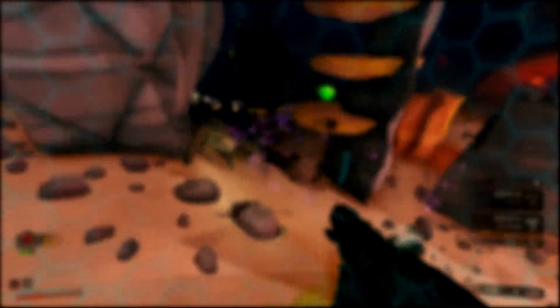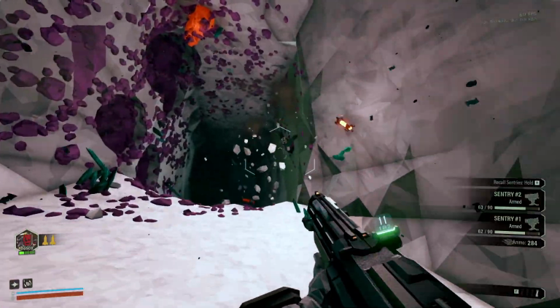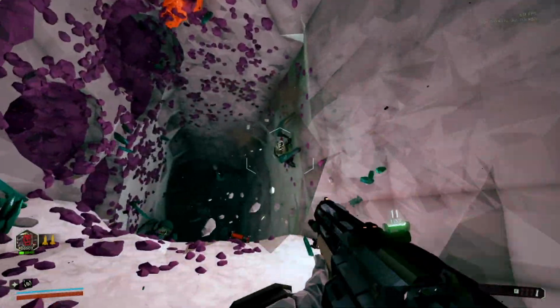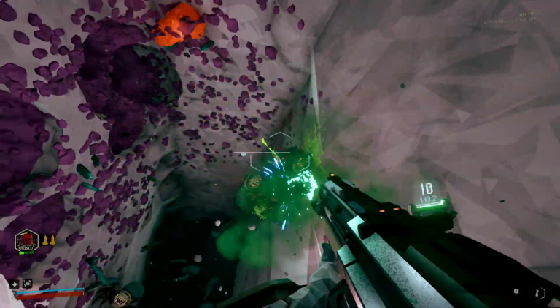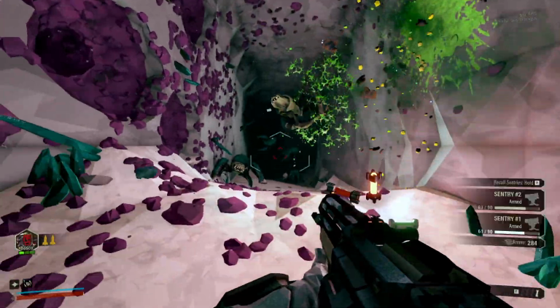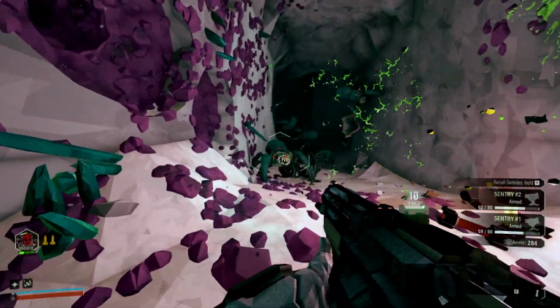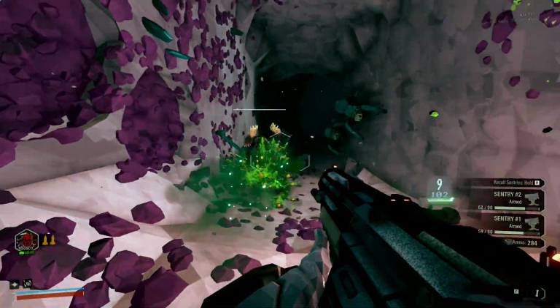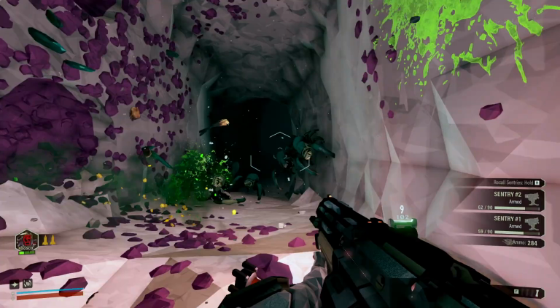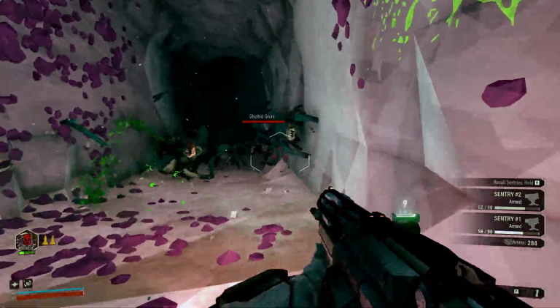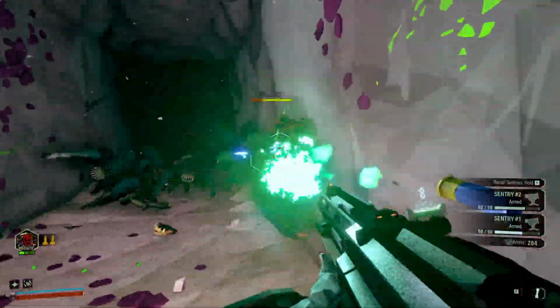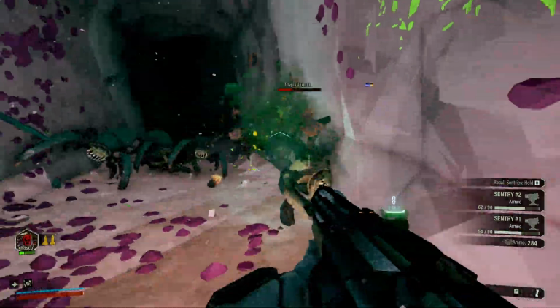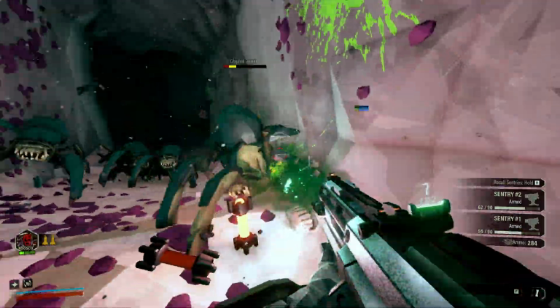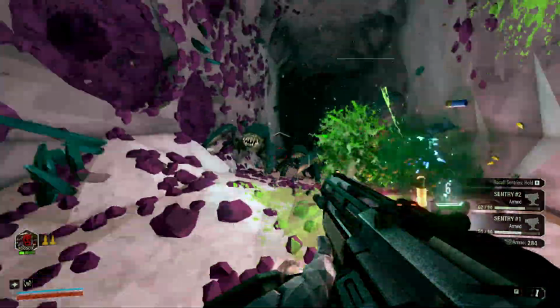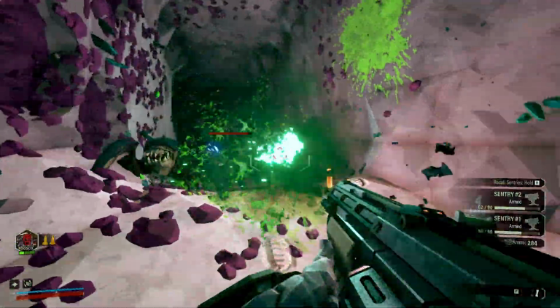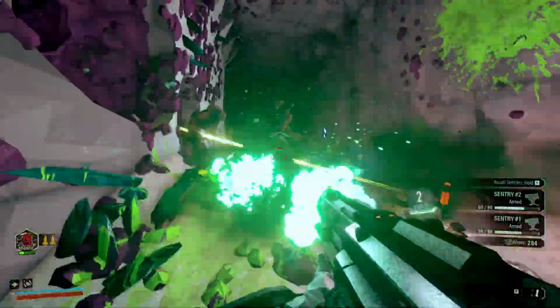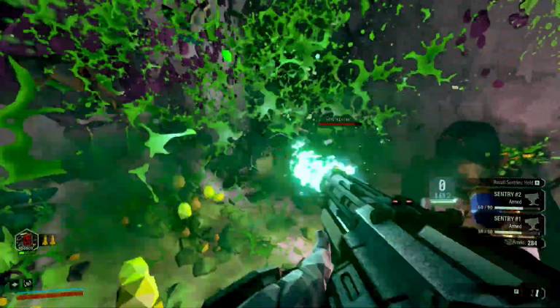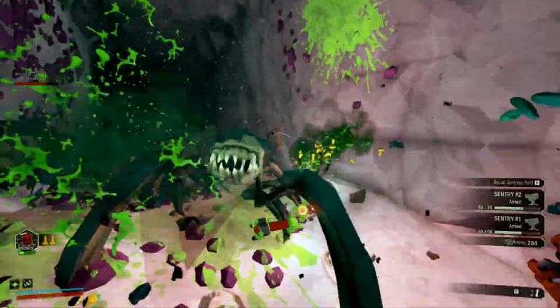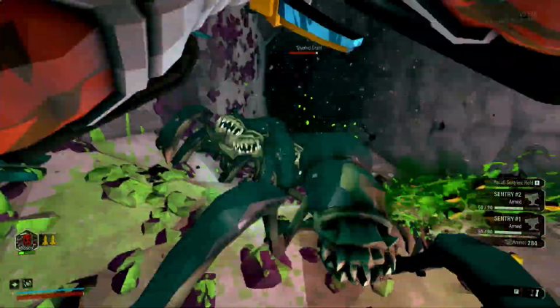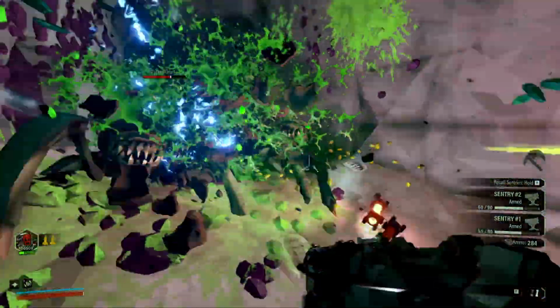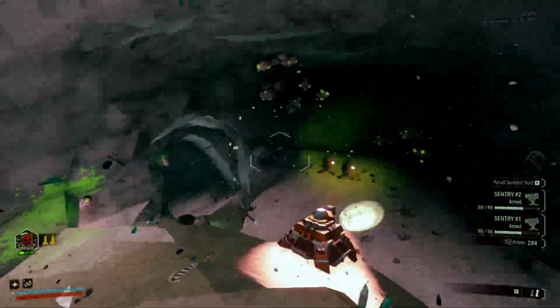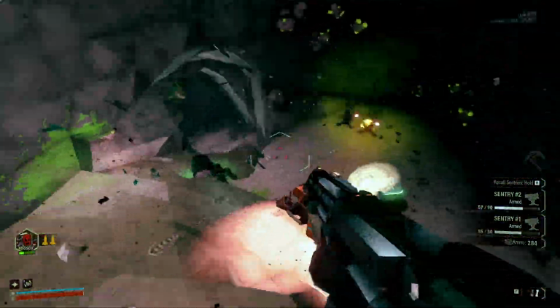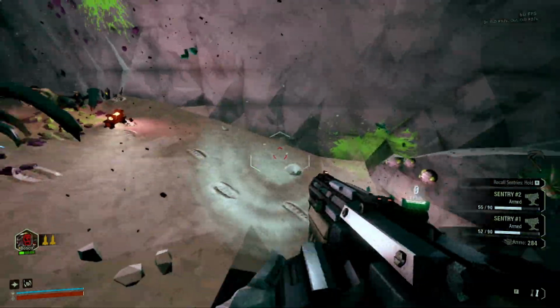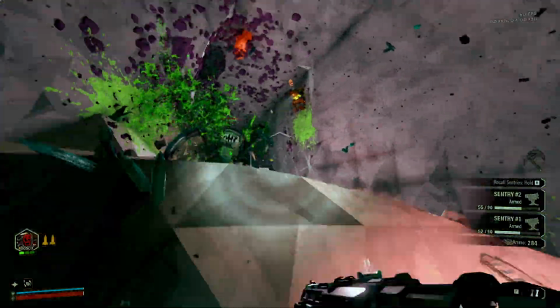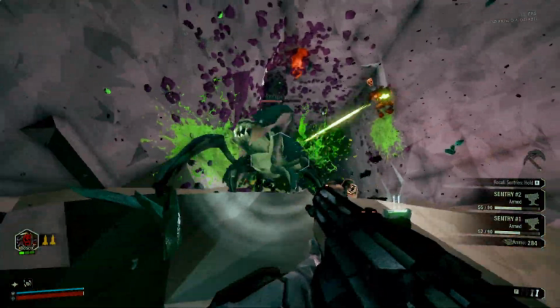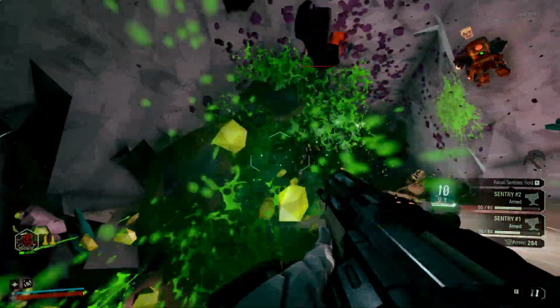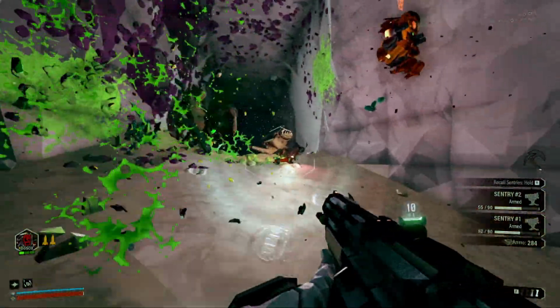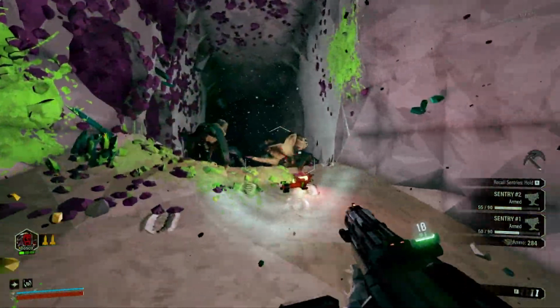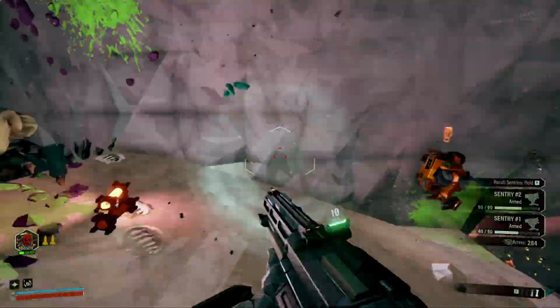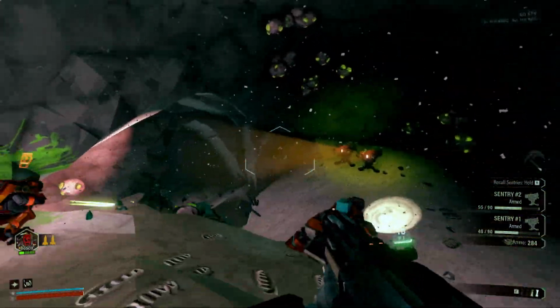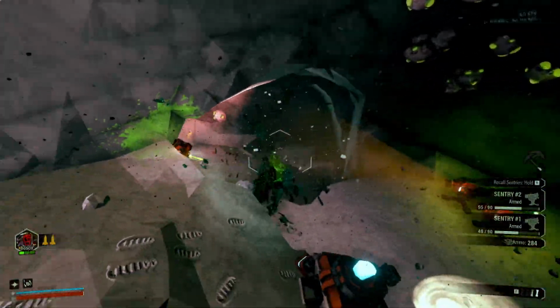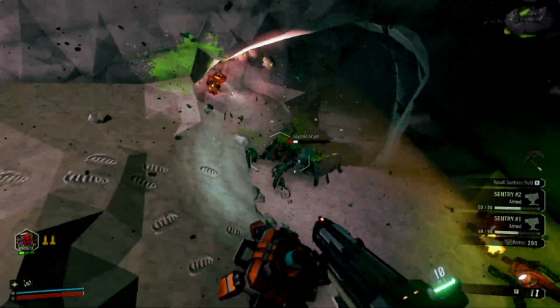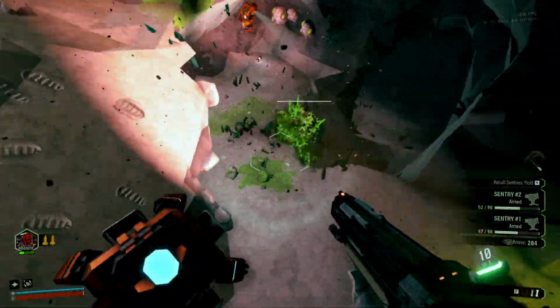Tips and tricks: tap fire as much as possible to conserve ammo. It can be tempting to hold left click, but only do so on massive waves and or massive targets, lest you run out of ammo sooner than you expected.